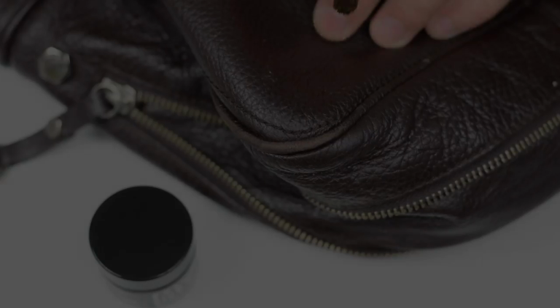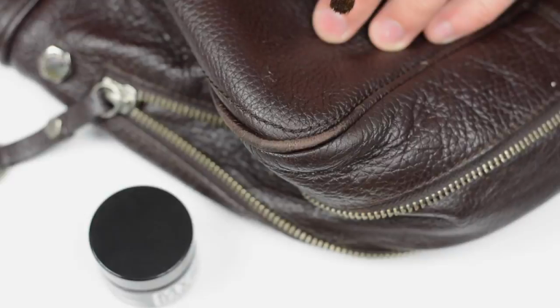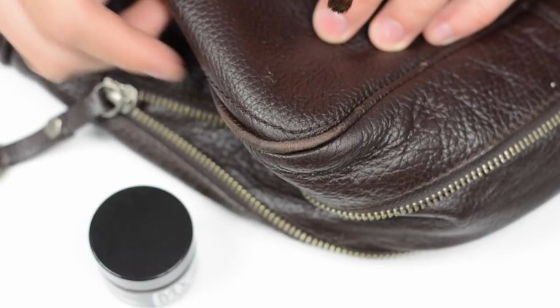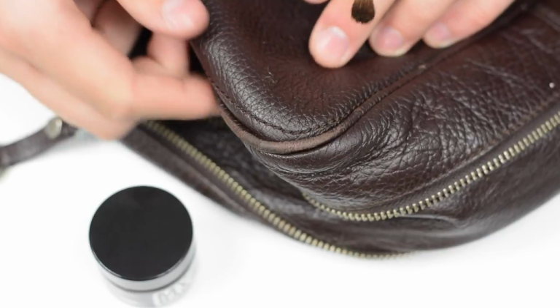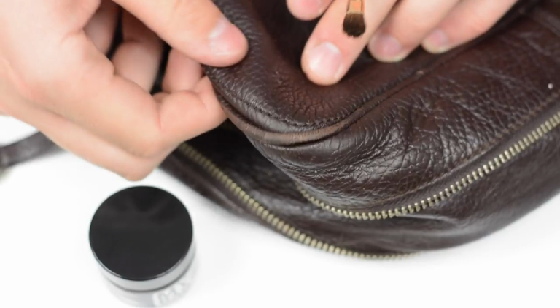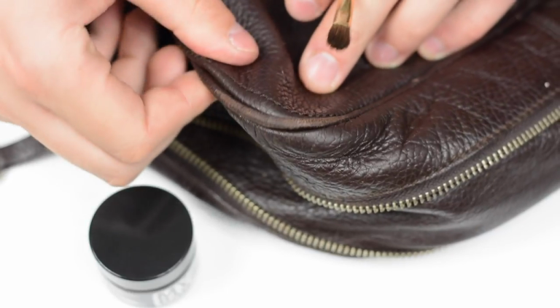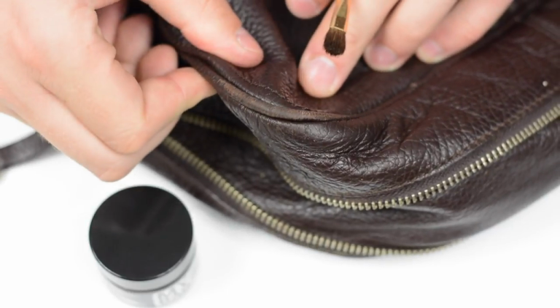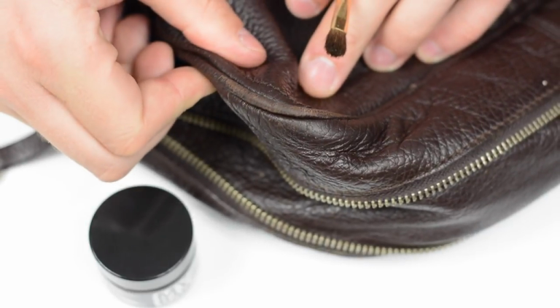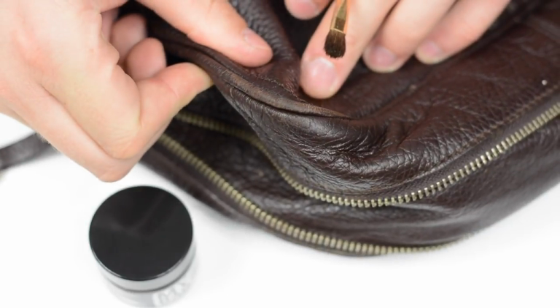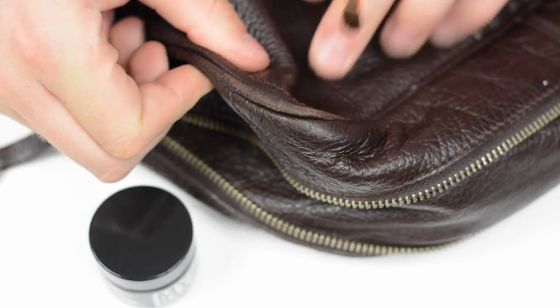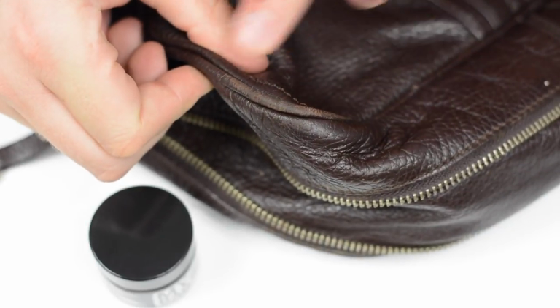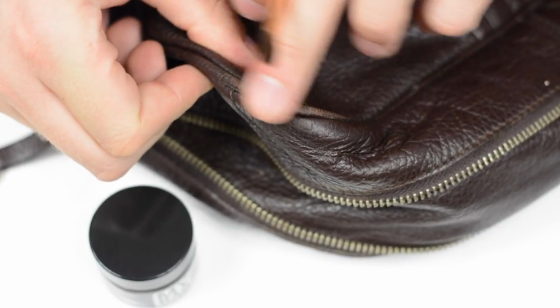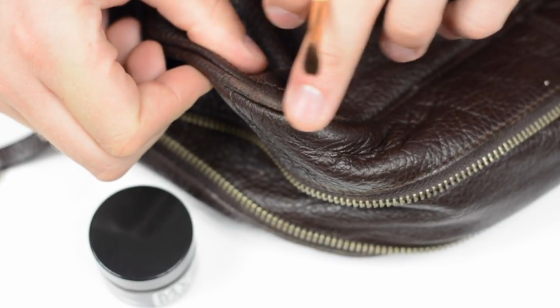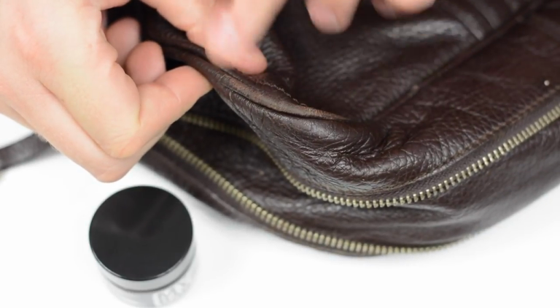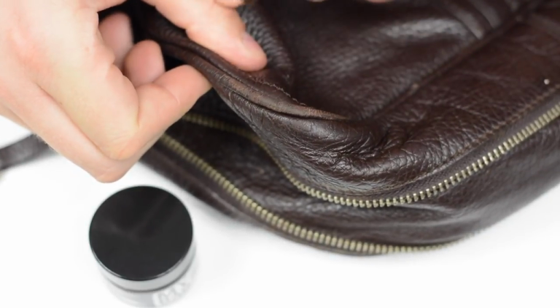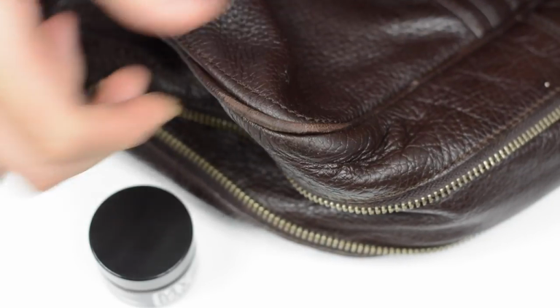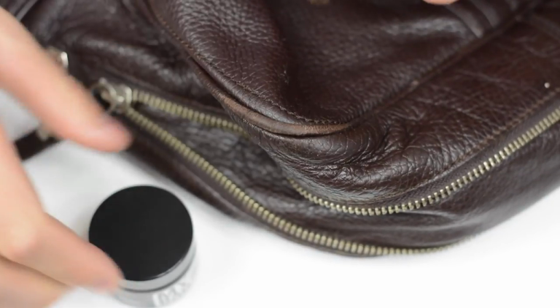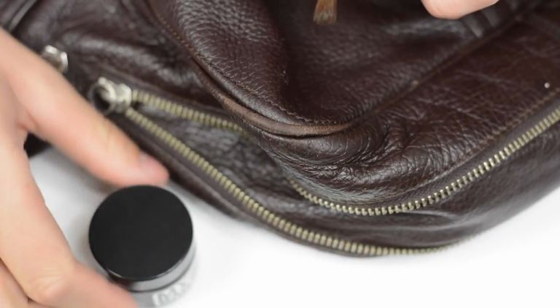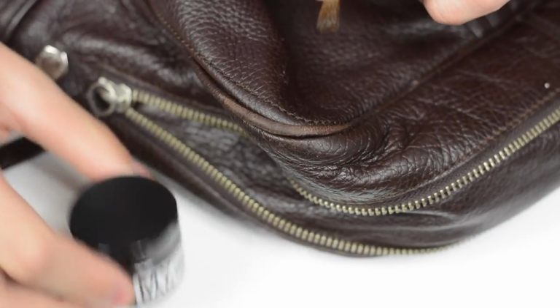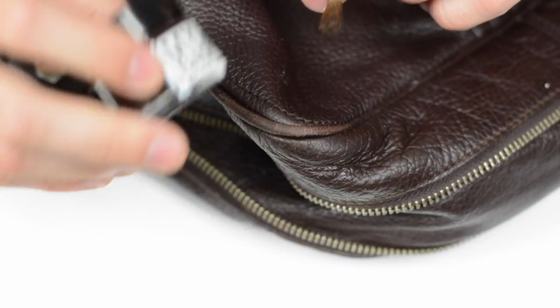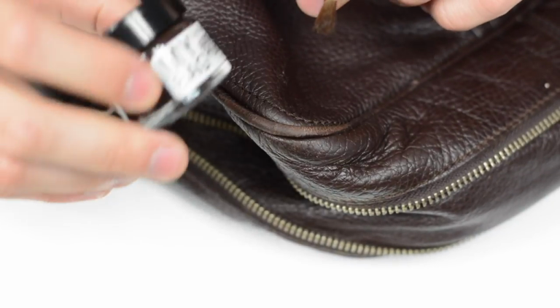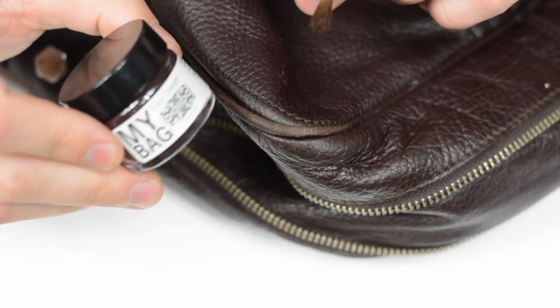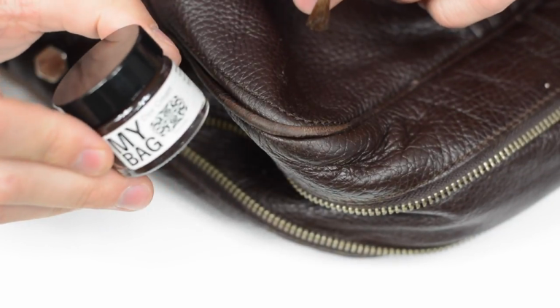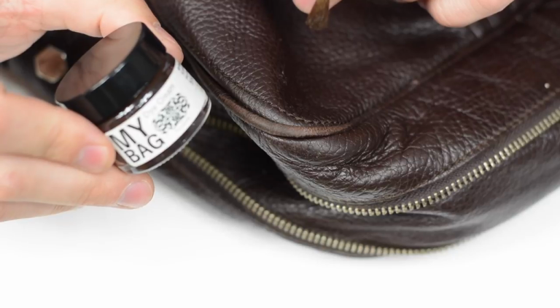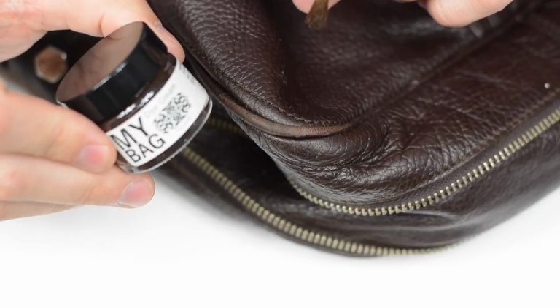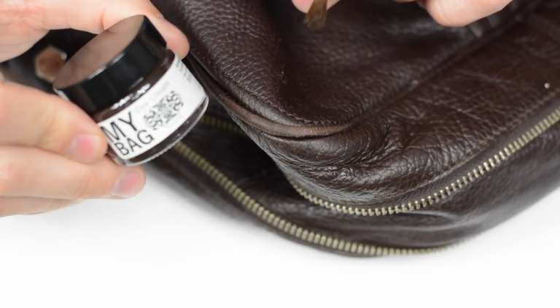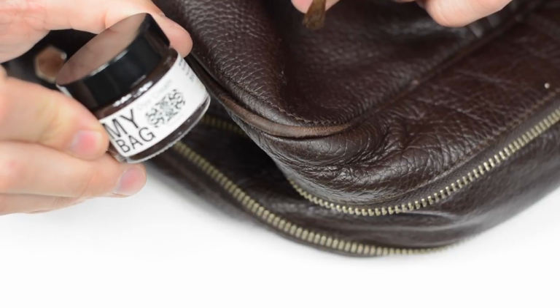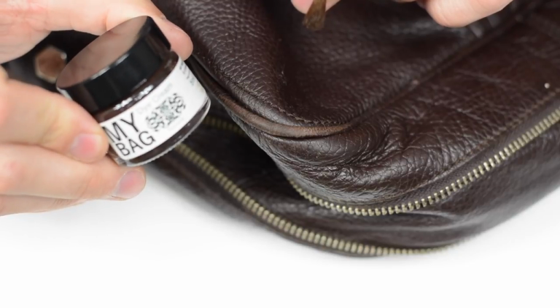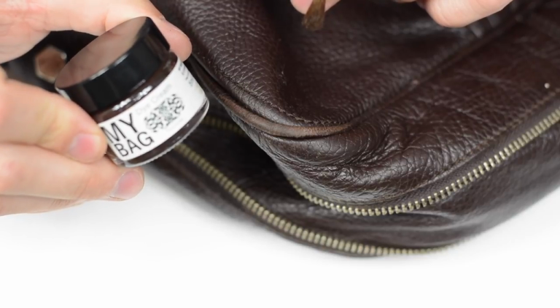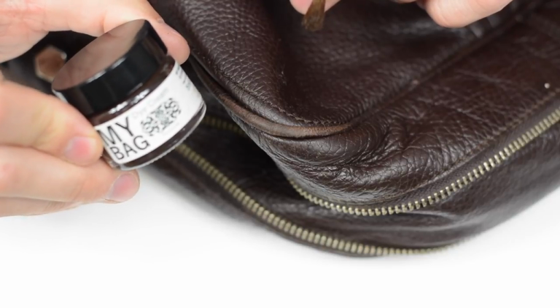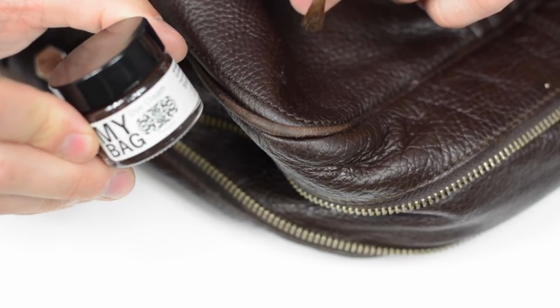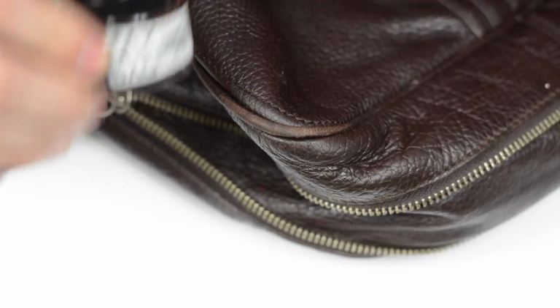Now that we're happy the corner of the bag is dry, we're actually going to go on to recolouring it and dyeing it with the My Bag colour cream.